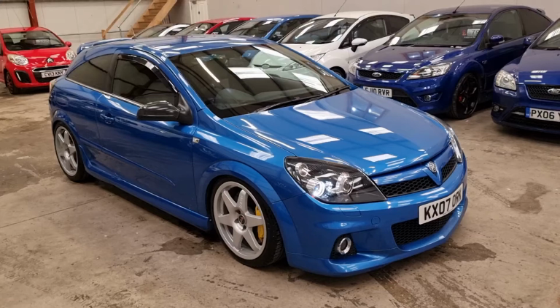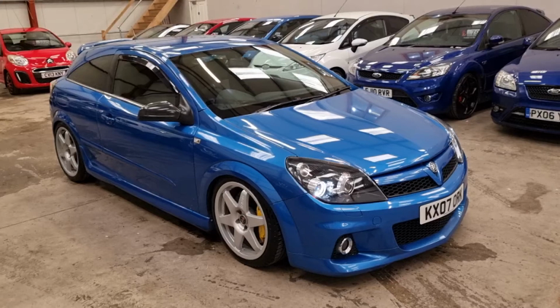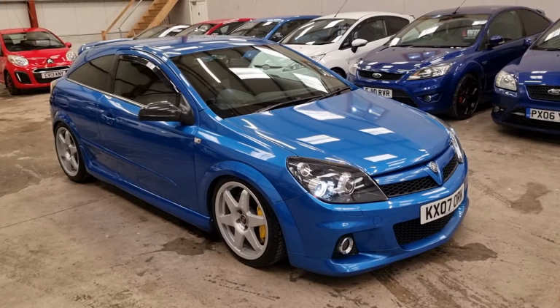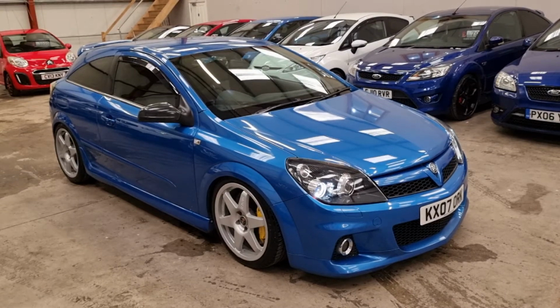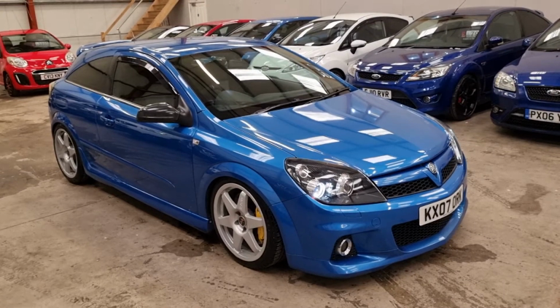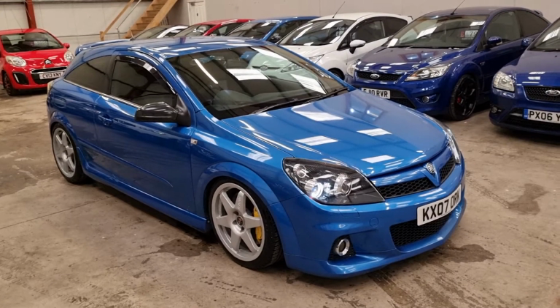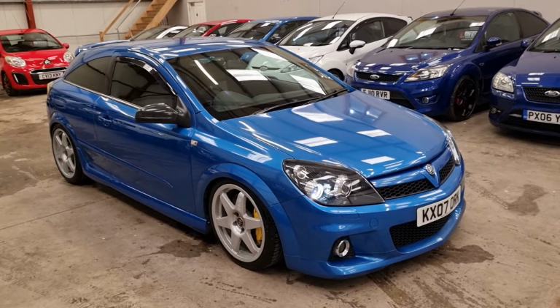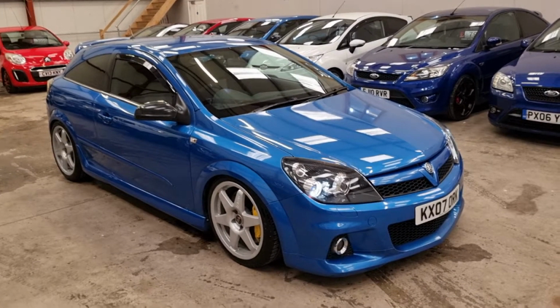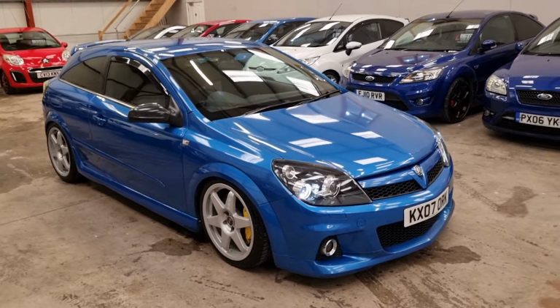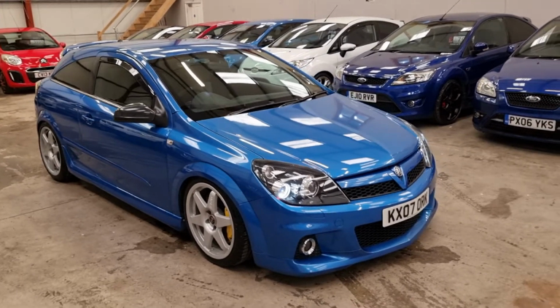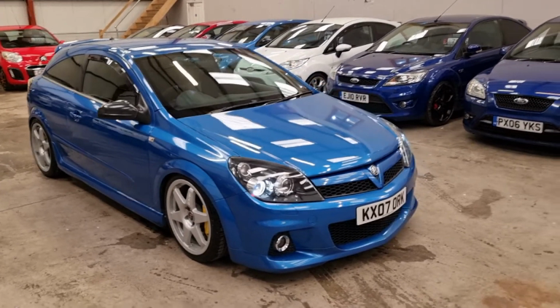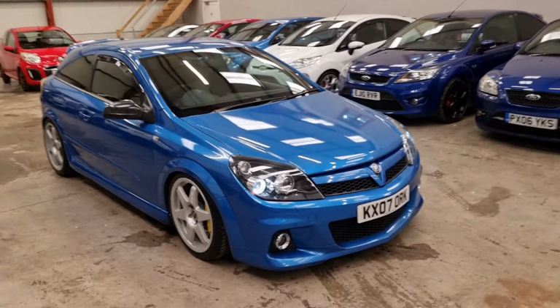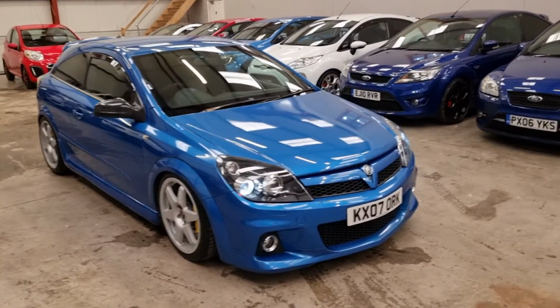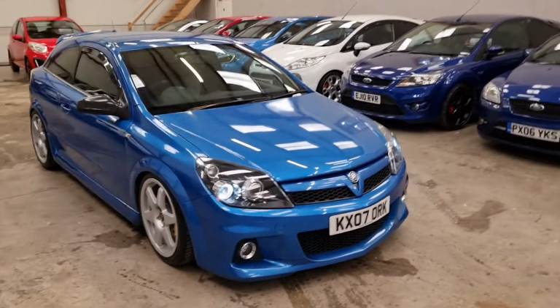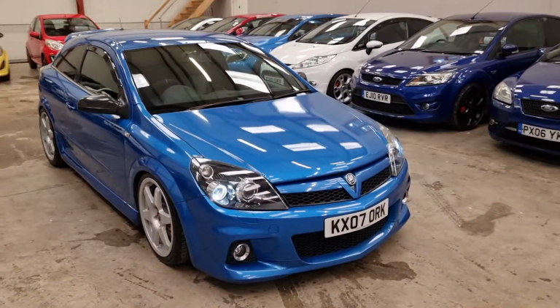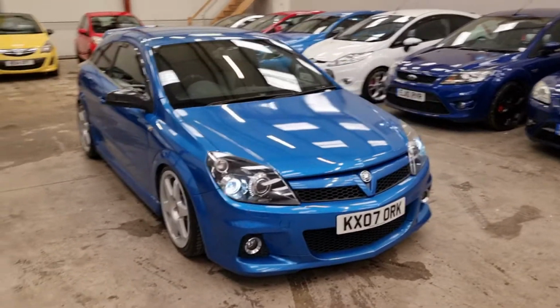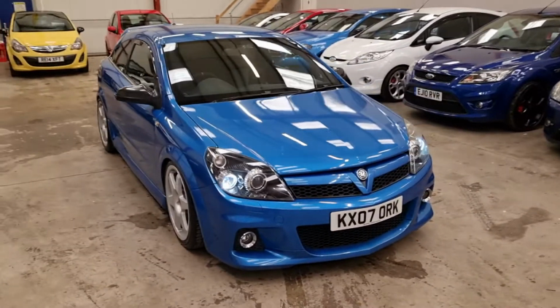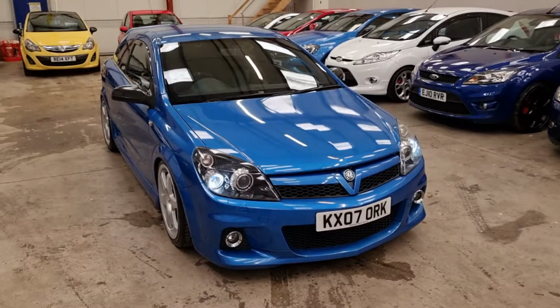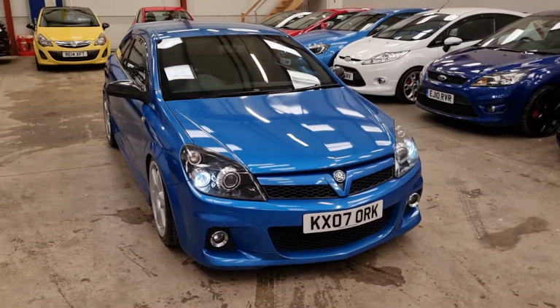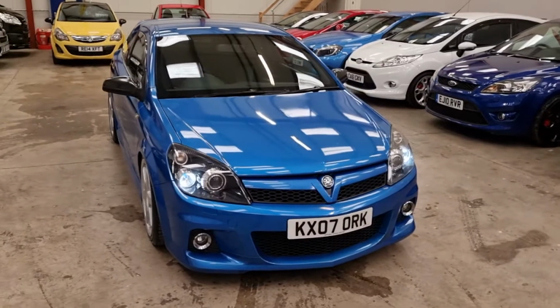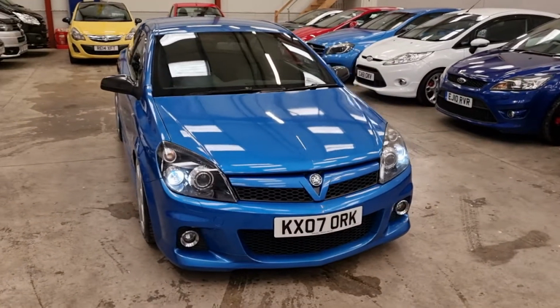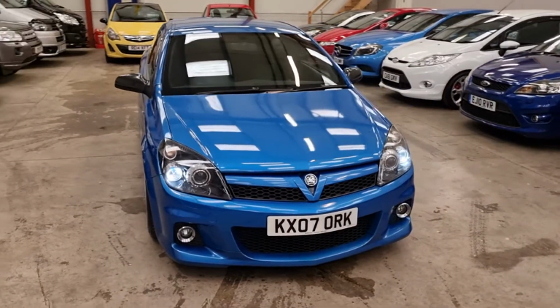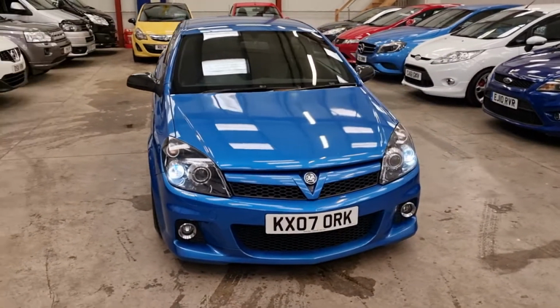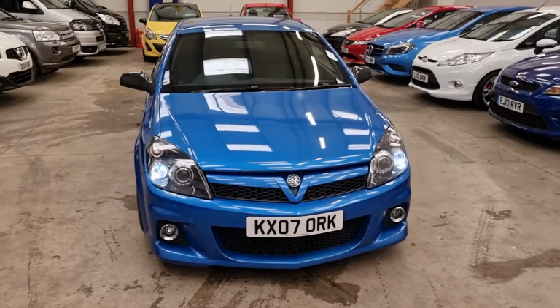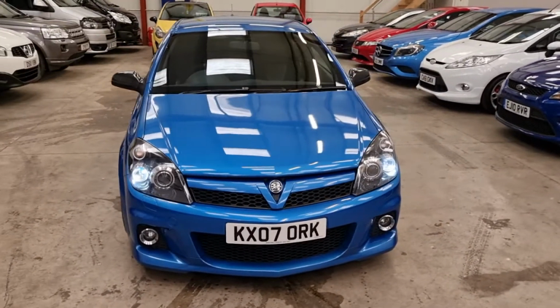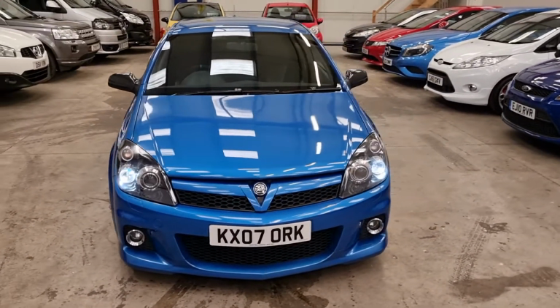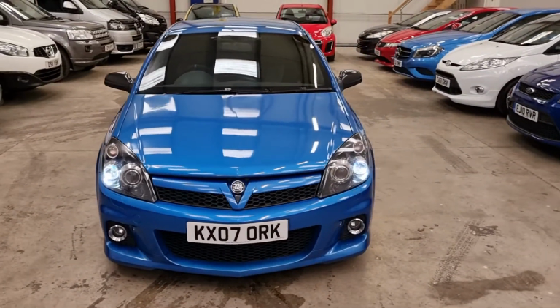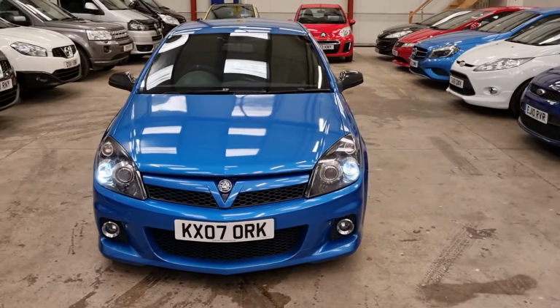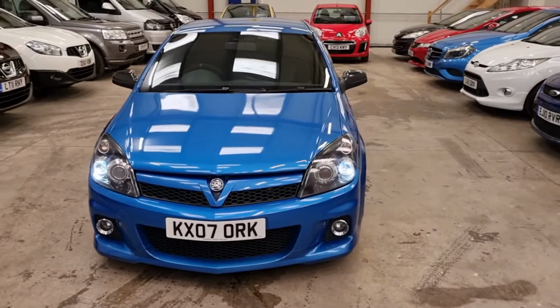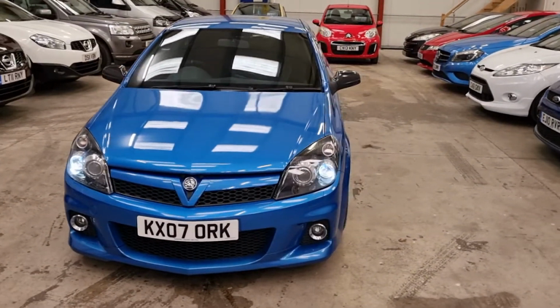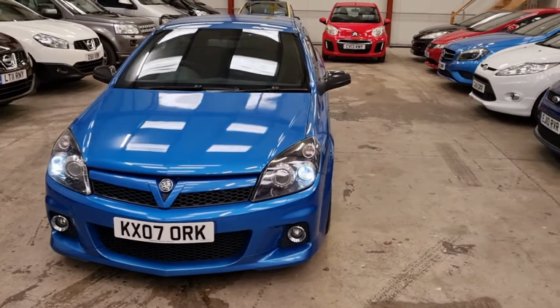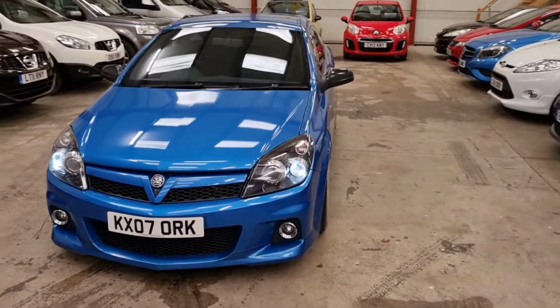This is our 2007 Vauxhall Astra VXR. It's a 2 litre petrol. It's been highly modified as well, so it's around 320 brake horsepower, maybe a touch more.